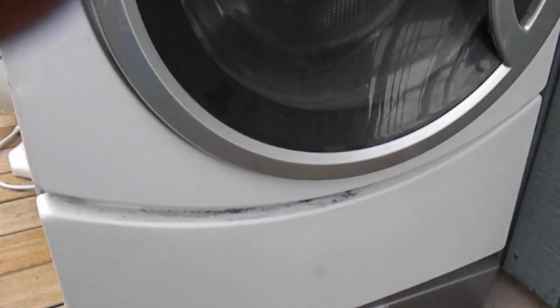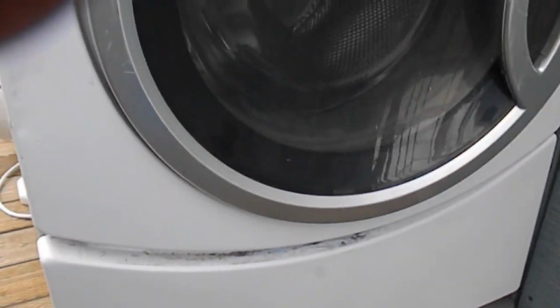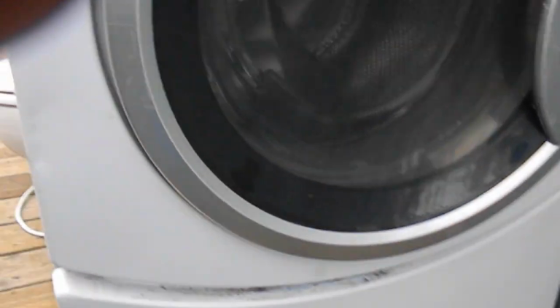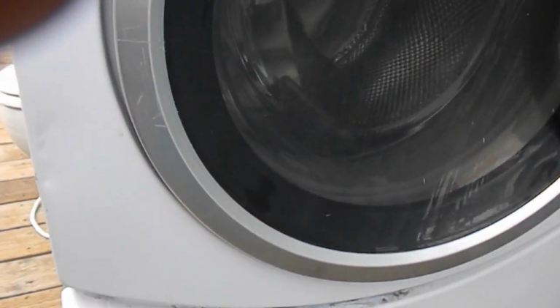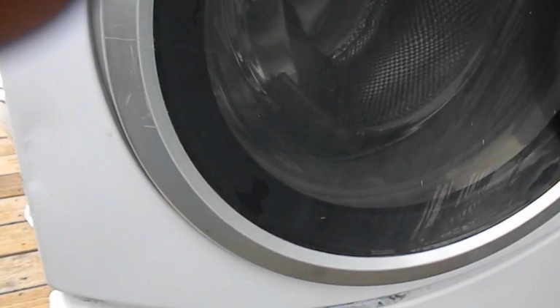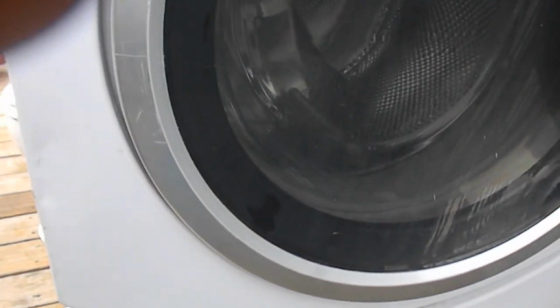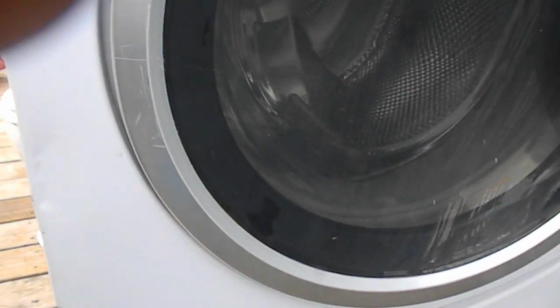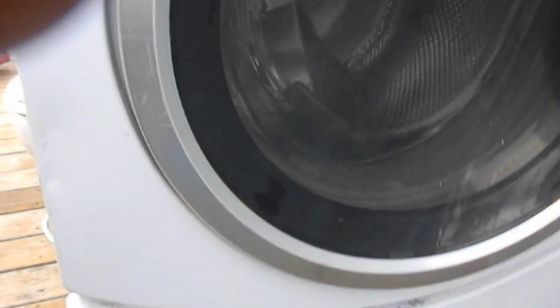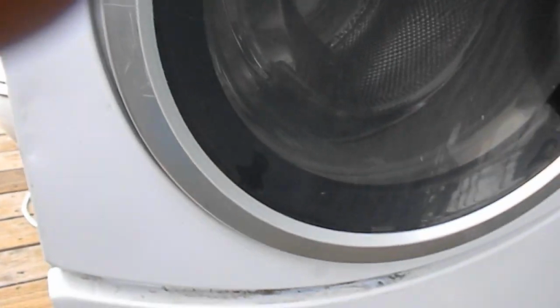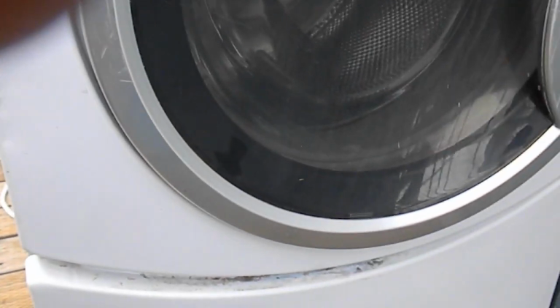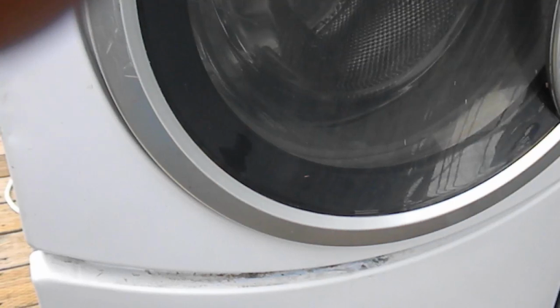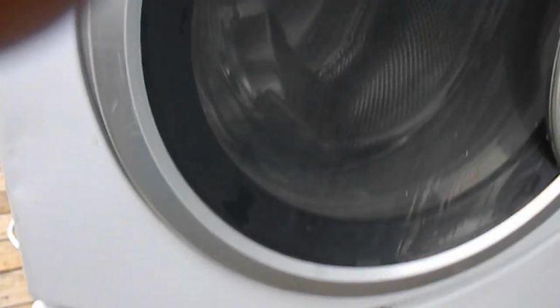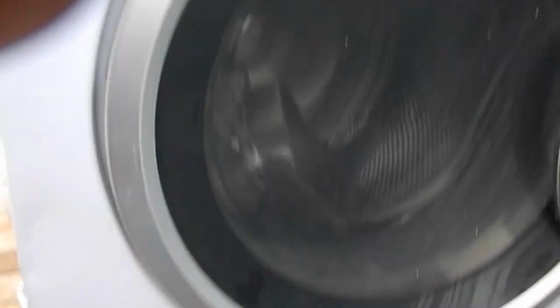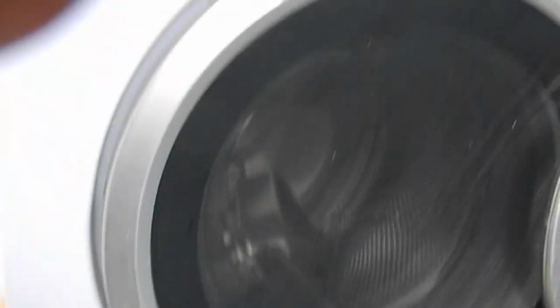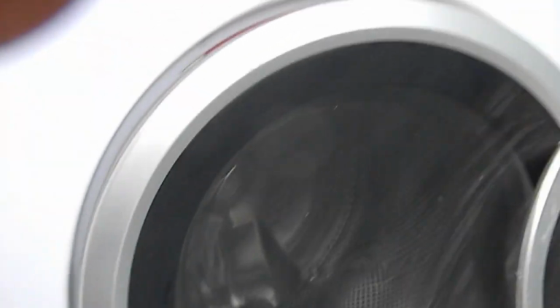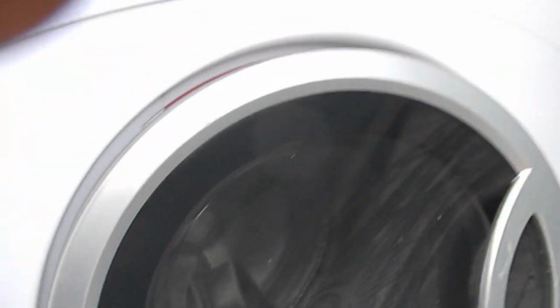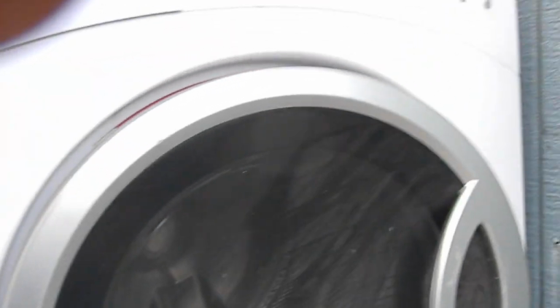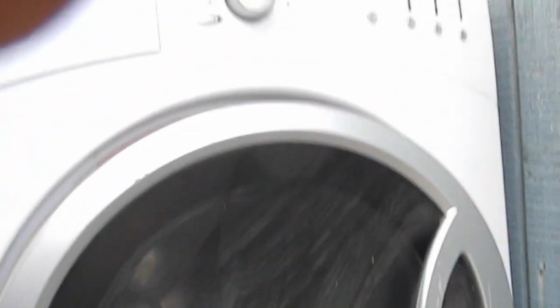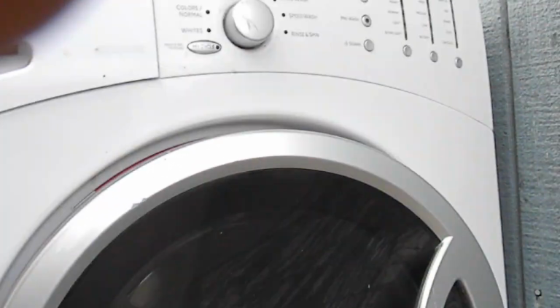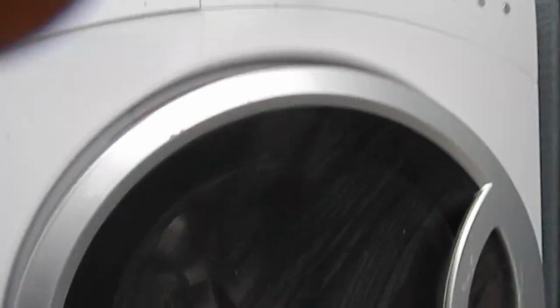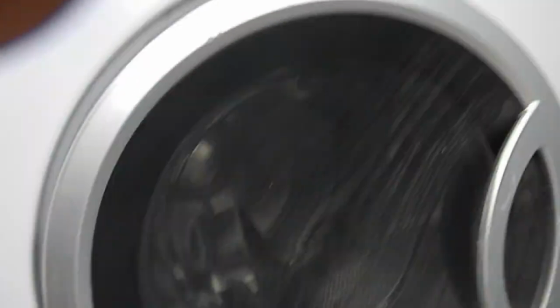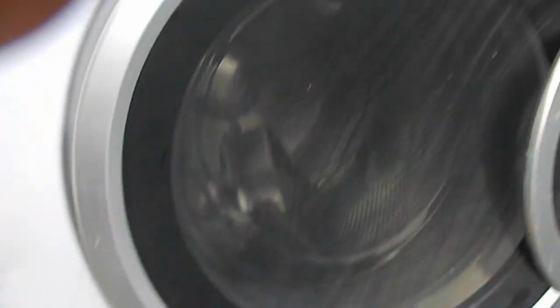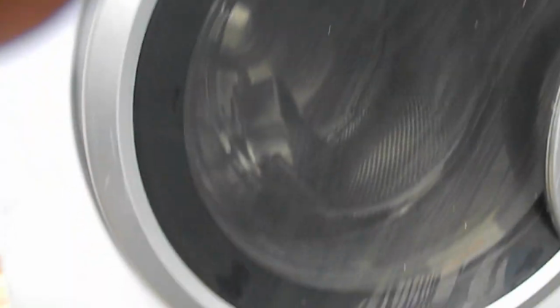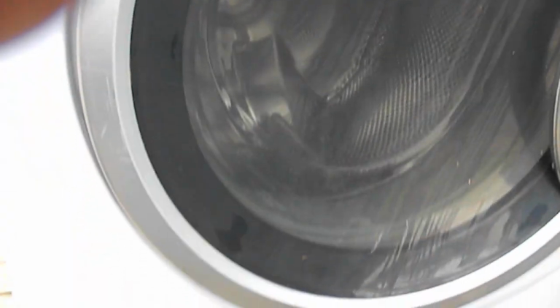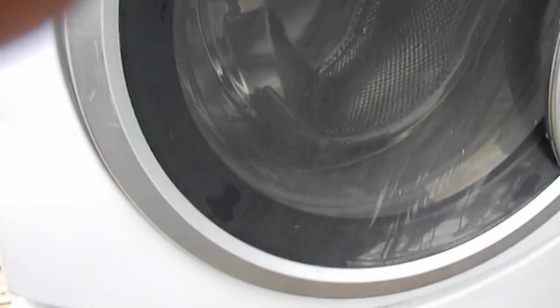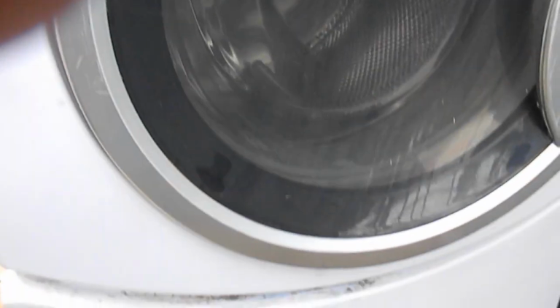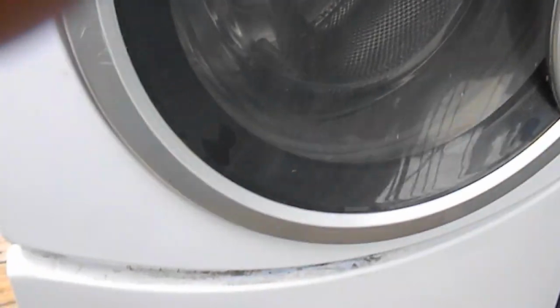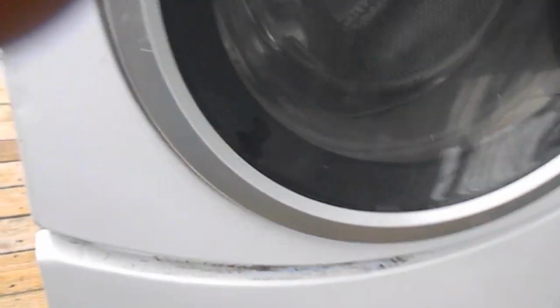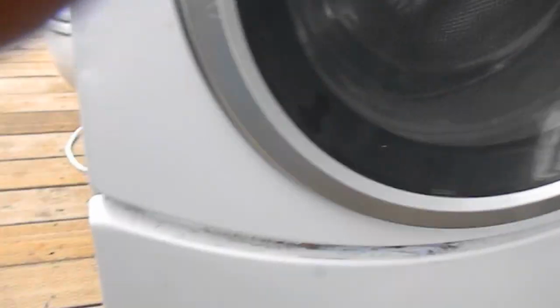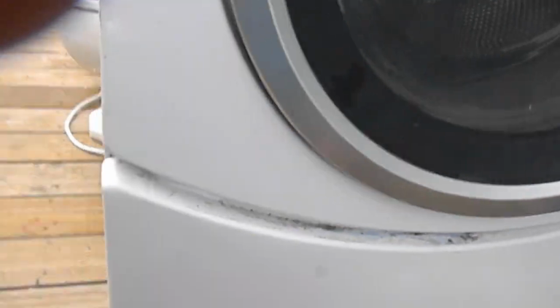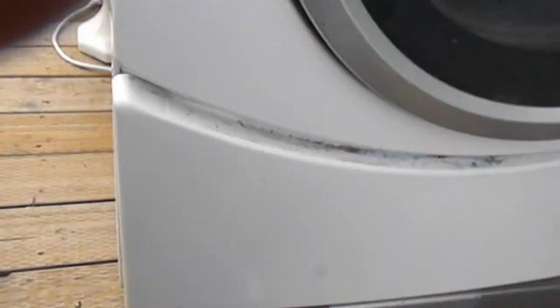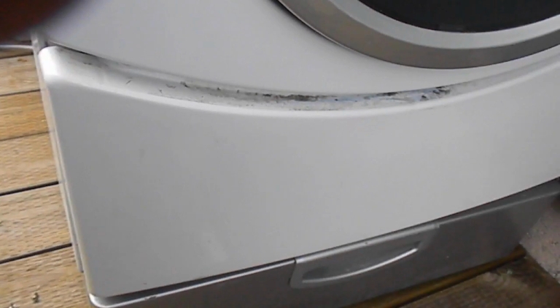If your washer doesn't spin, it is possible that you may have a clogged up filter.